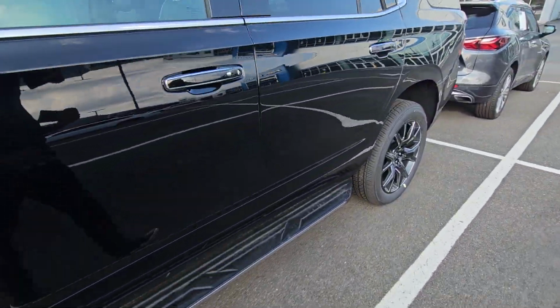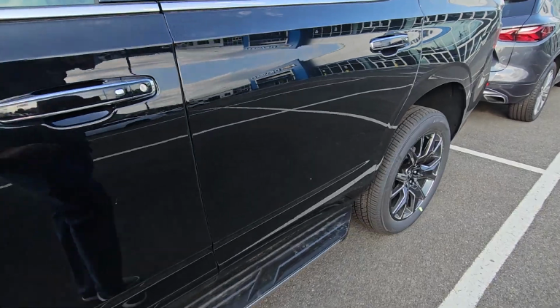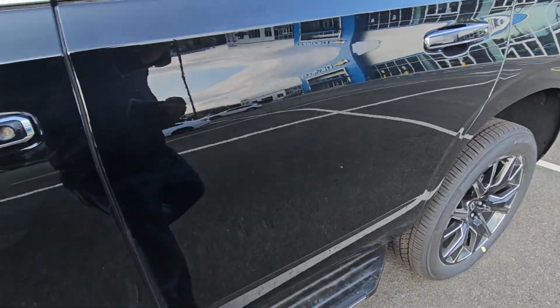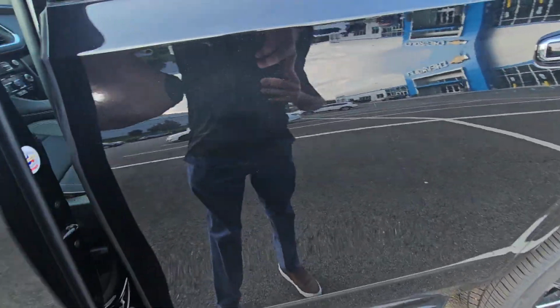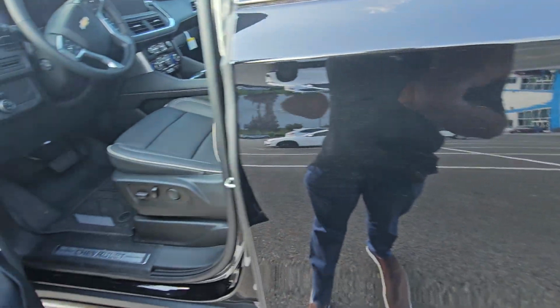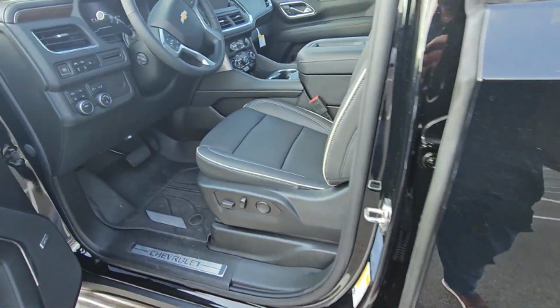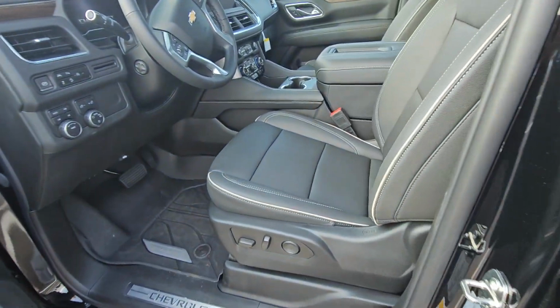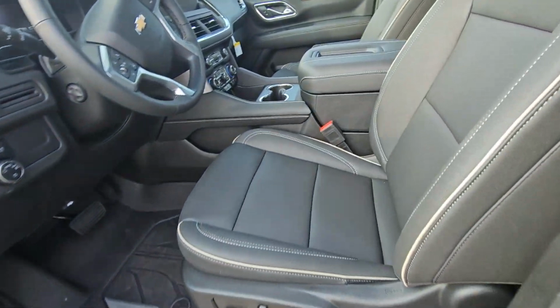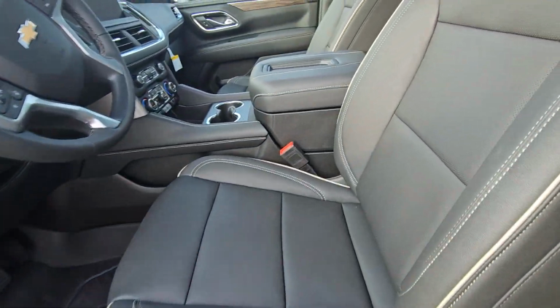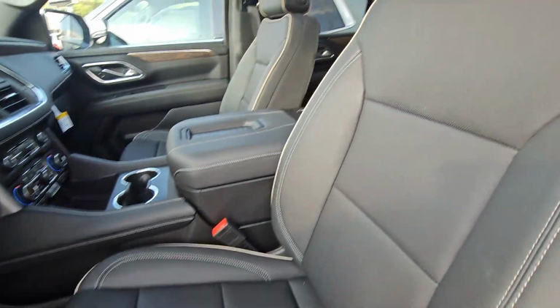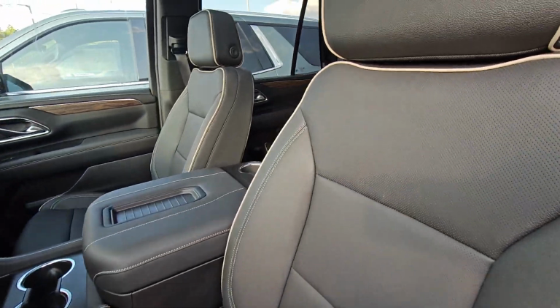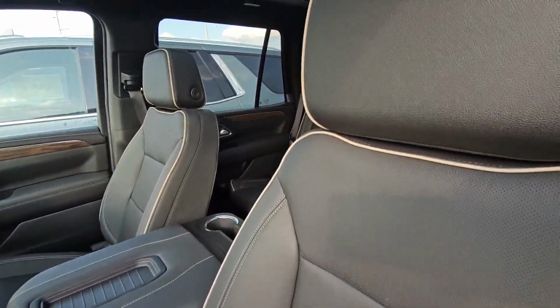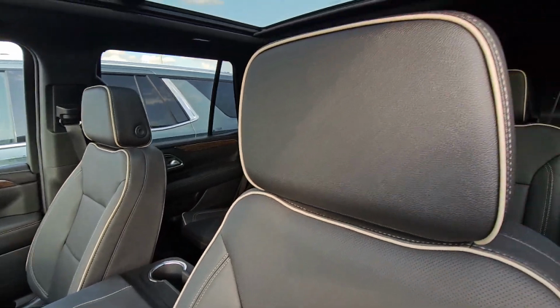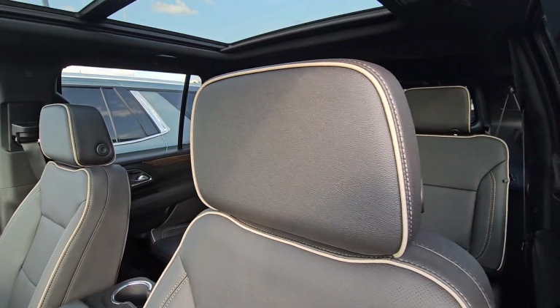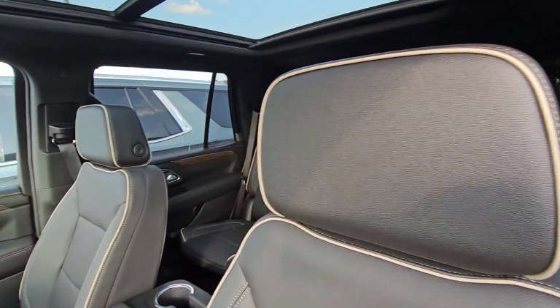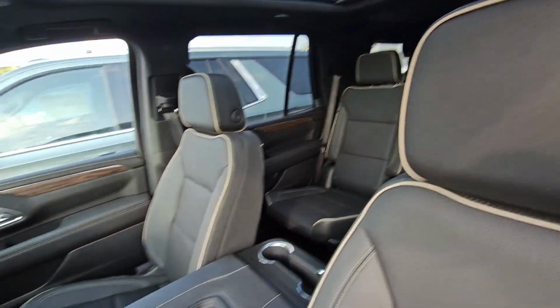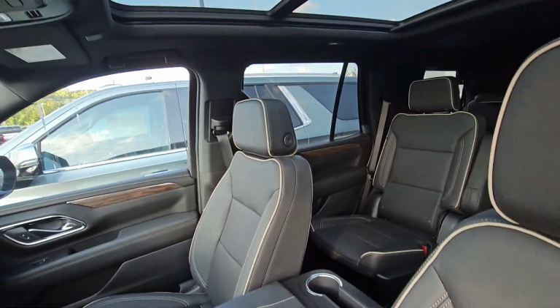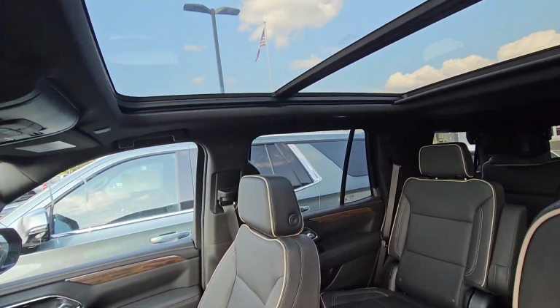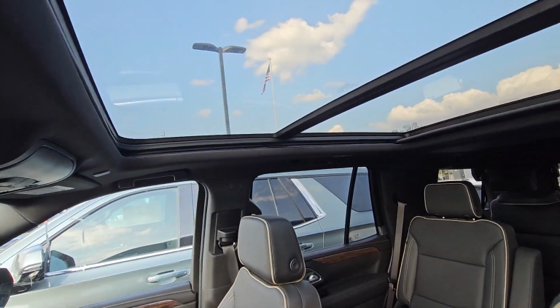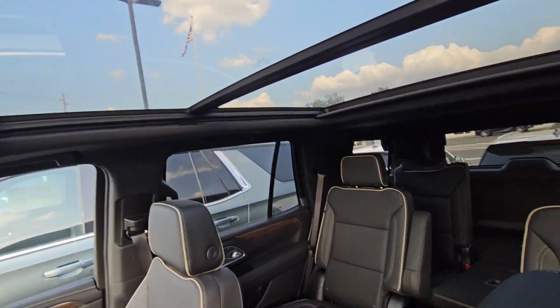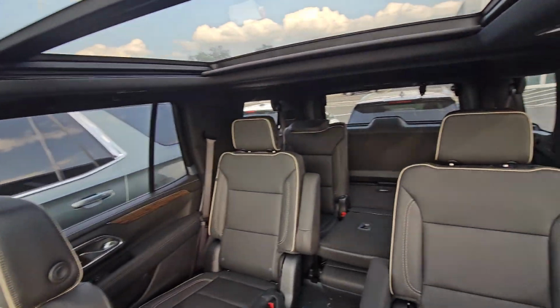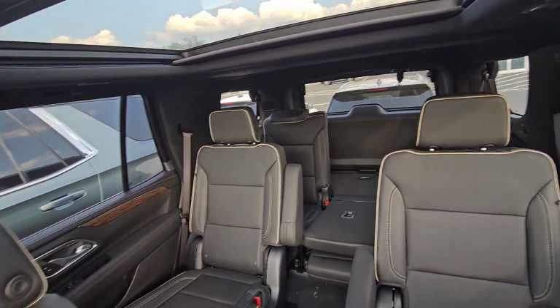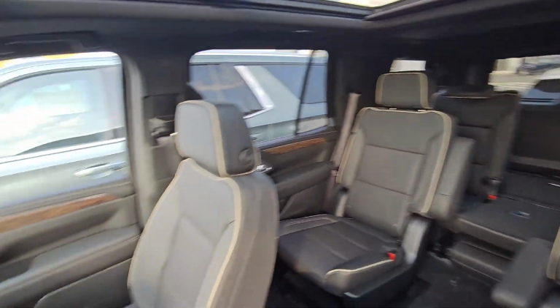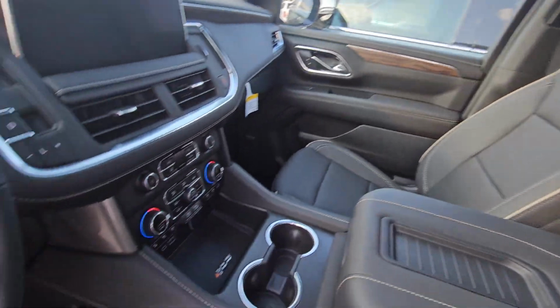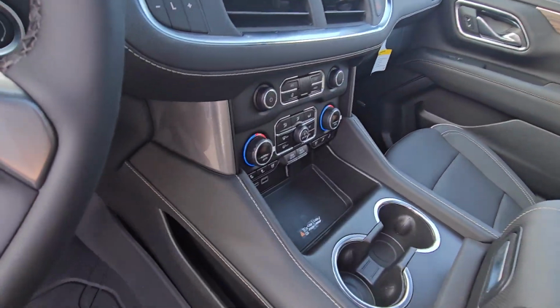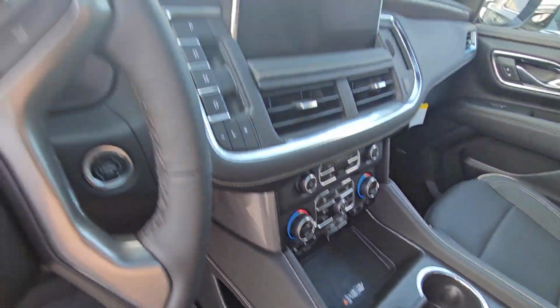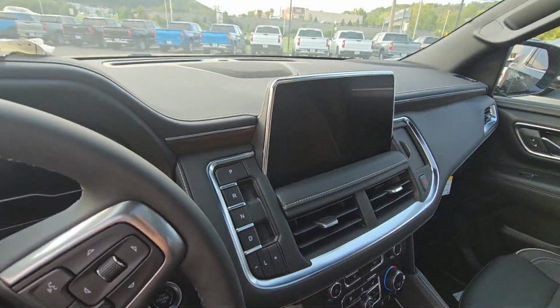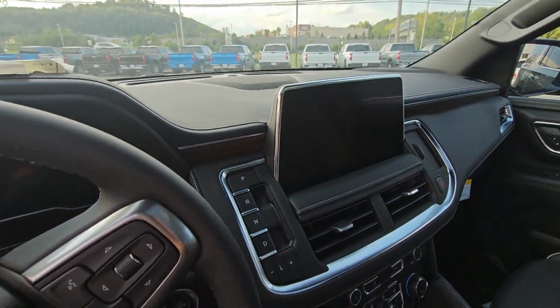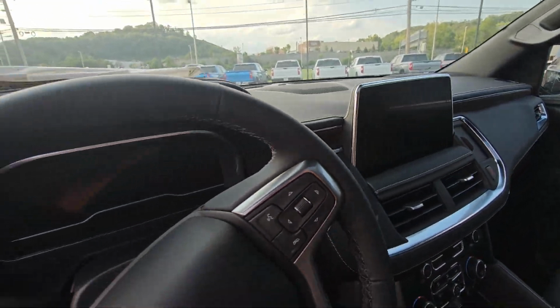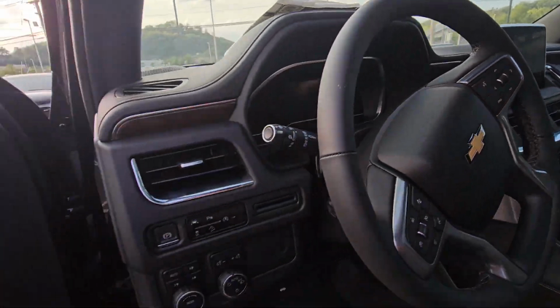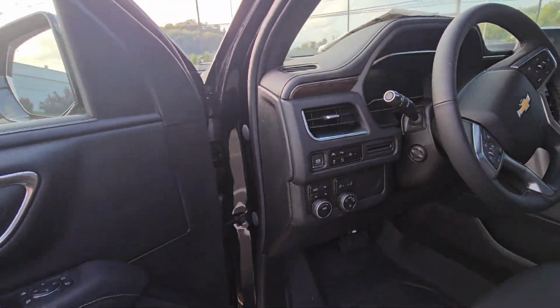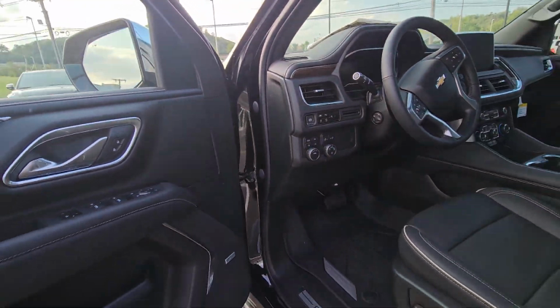Inside it's gorgeous. As you can see, very nice interior — I love the stitching and the edge. Panoramic sunroof, captain's chairs, wireless charging, huge screen.